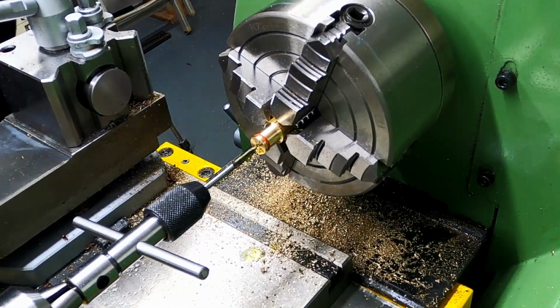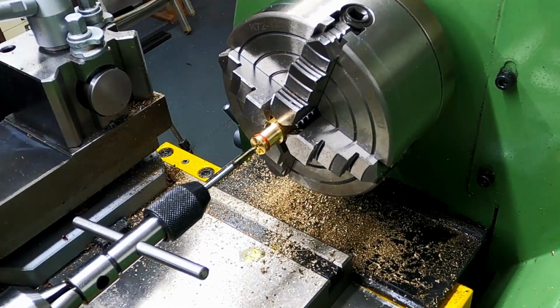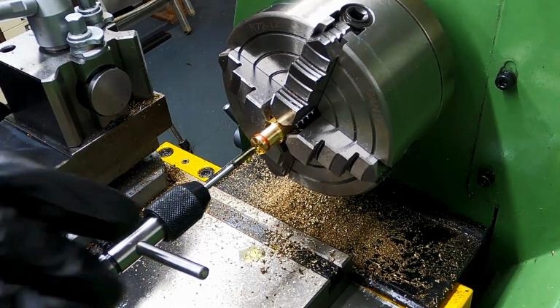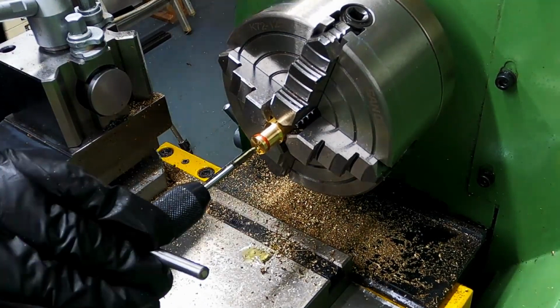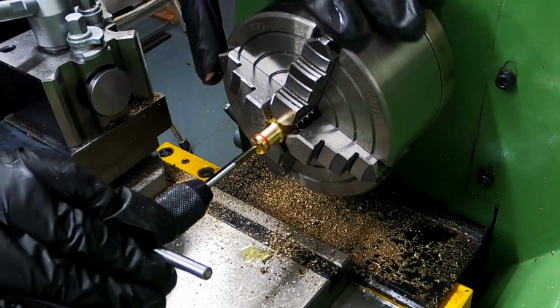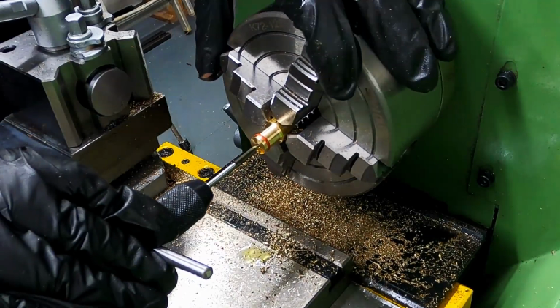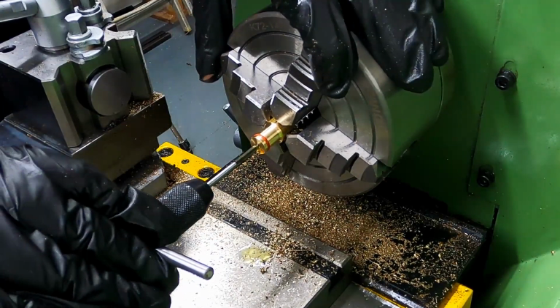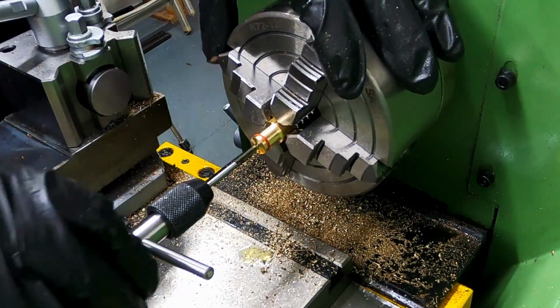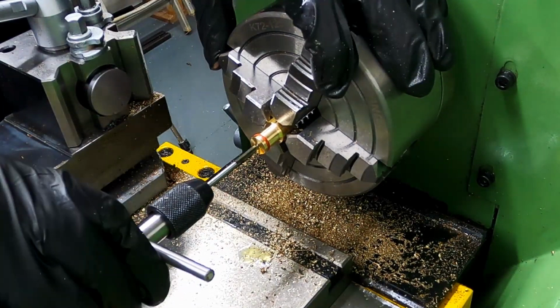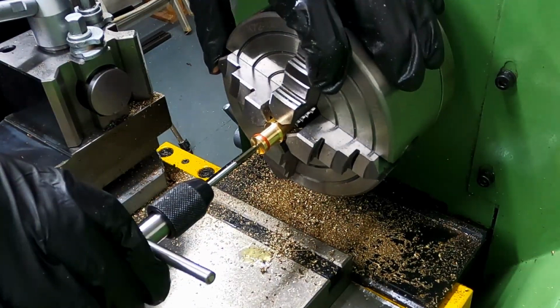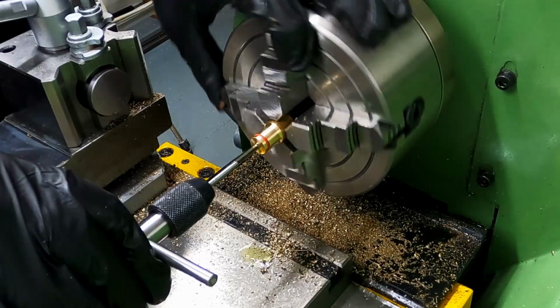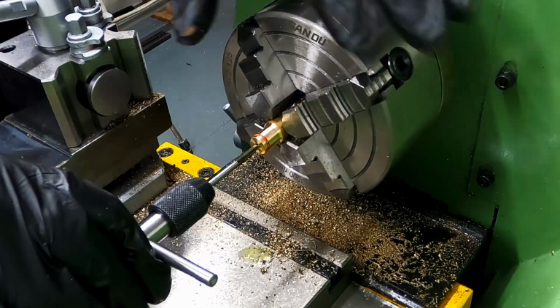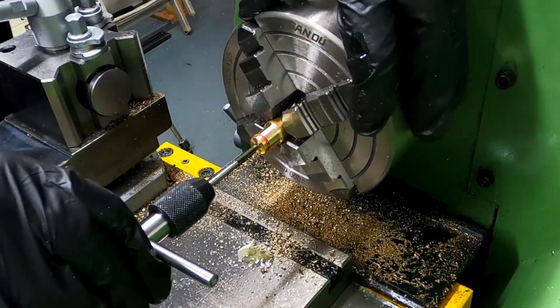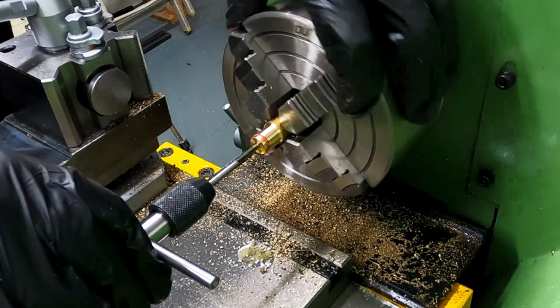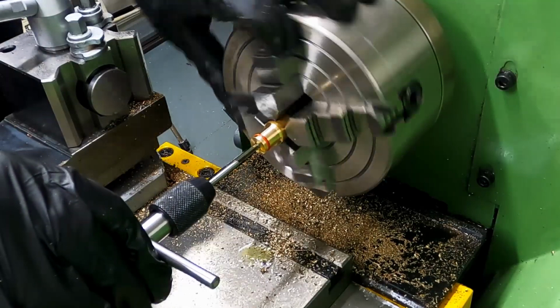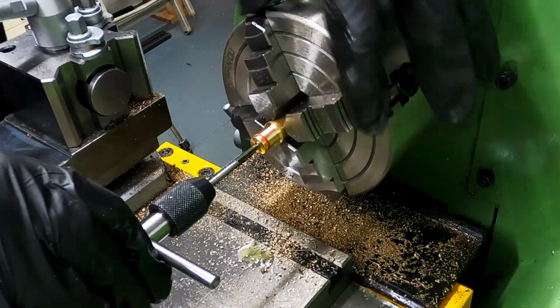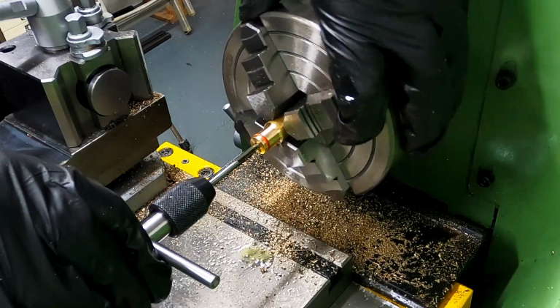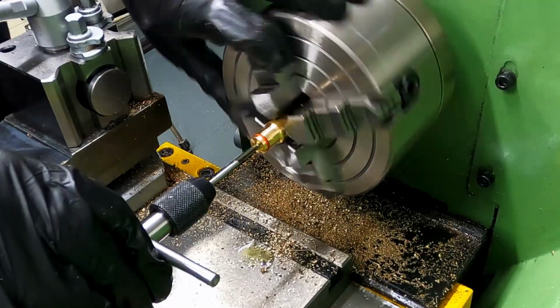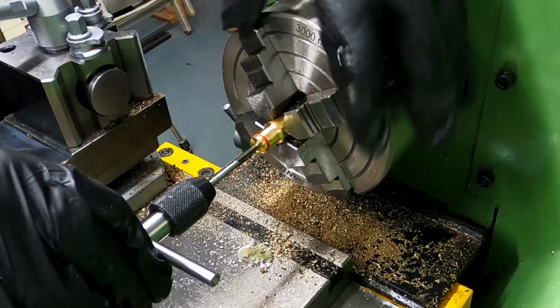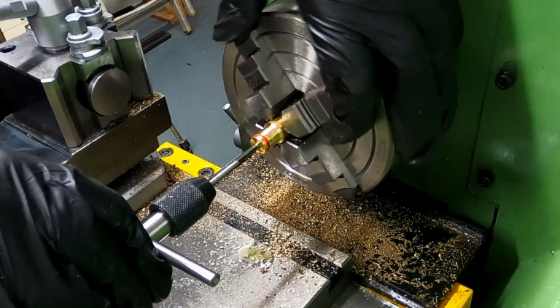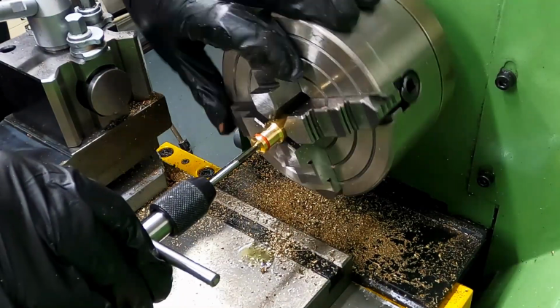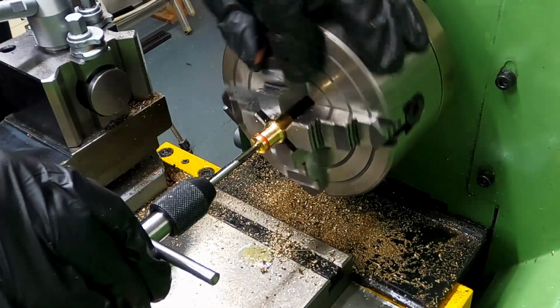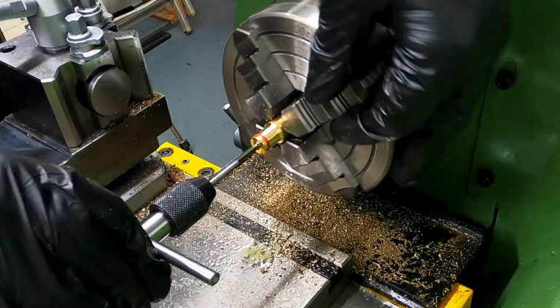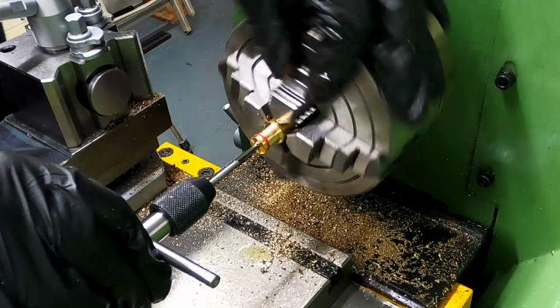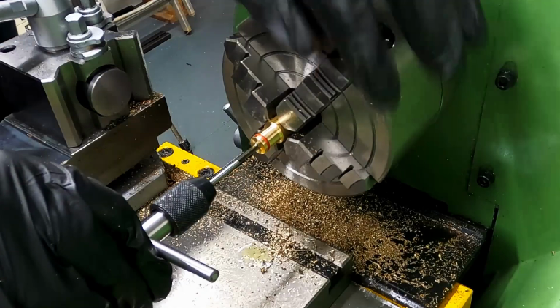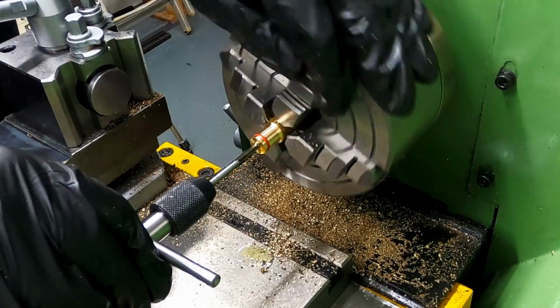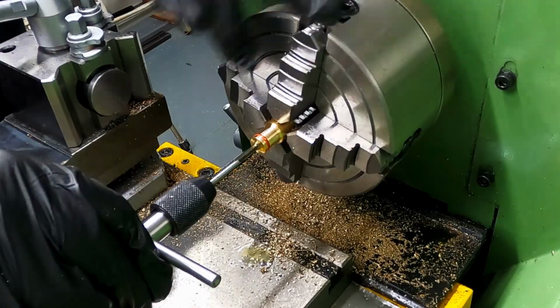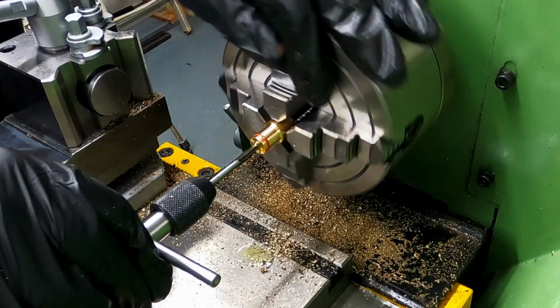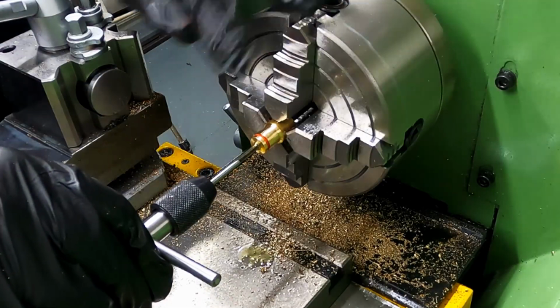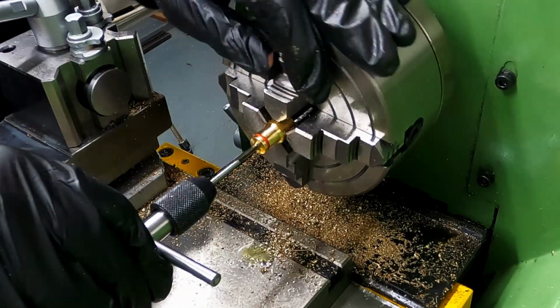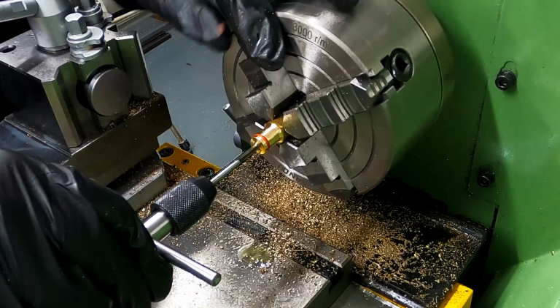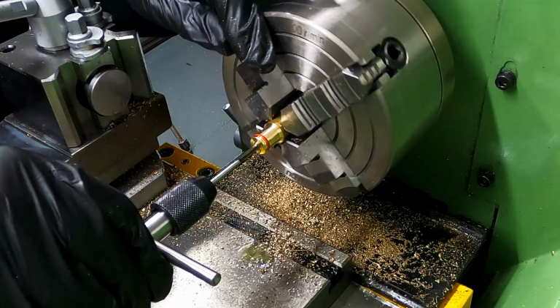I drilled and tapped a hole for the piston rod to screw on. Having a screw enables the position within the cylinder to be altered during assembly before Loctite is used to keep it in place permanently.